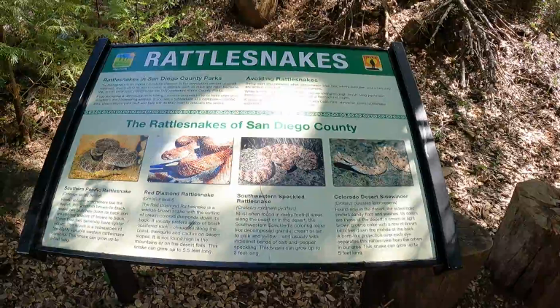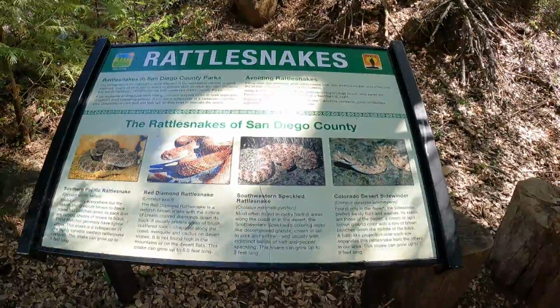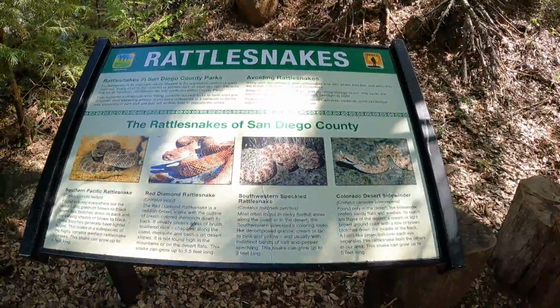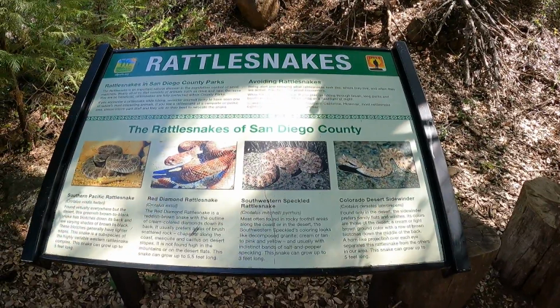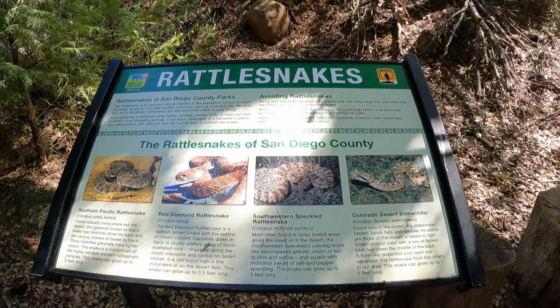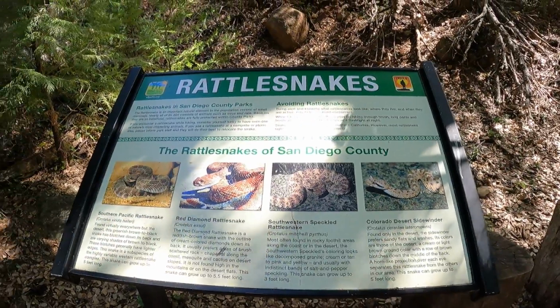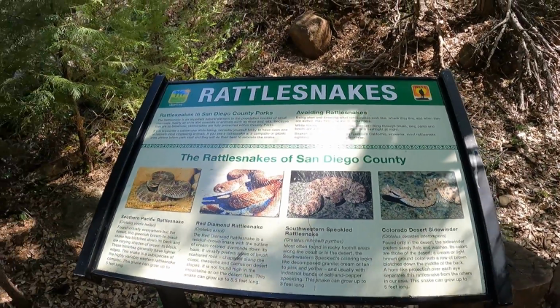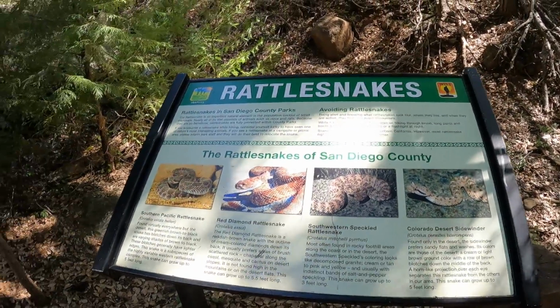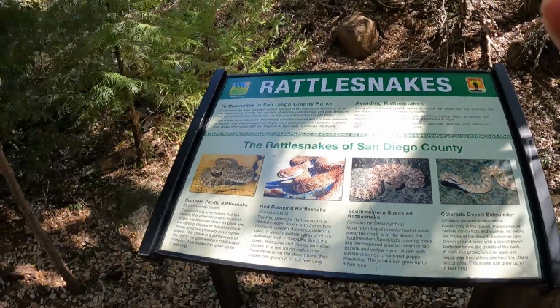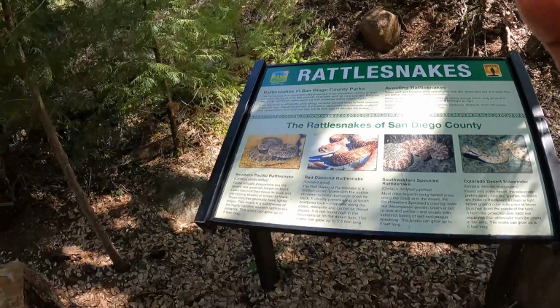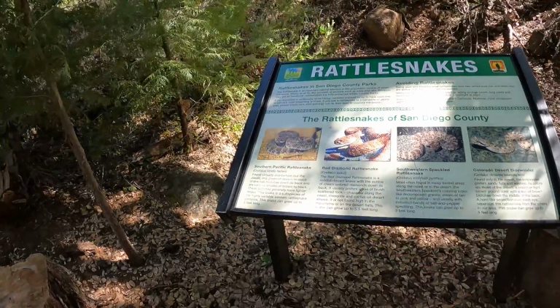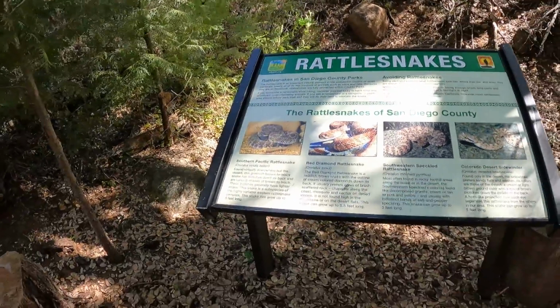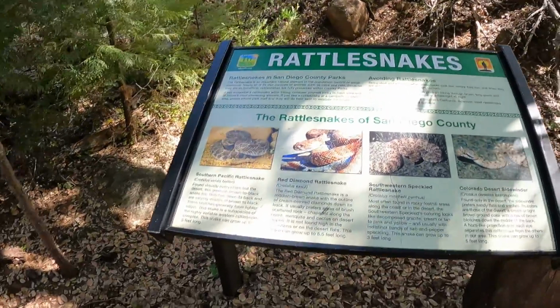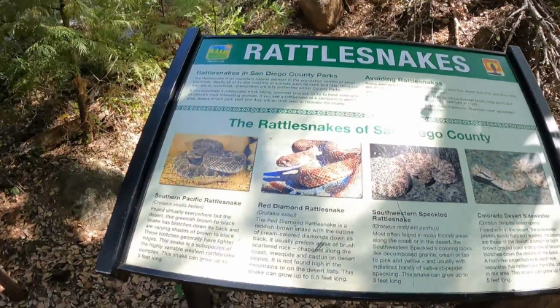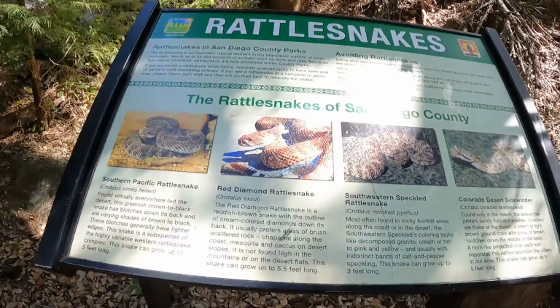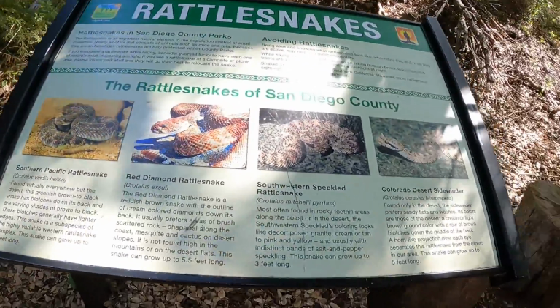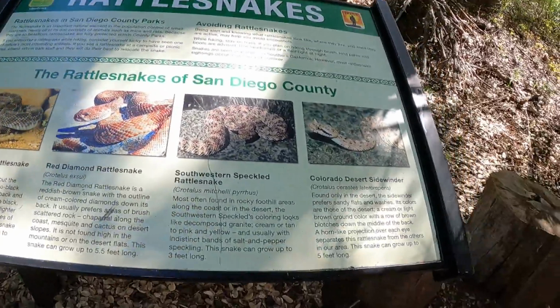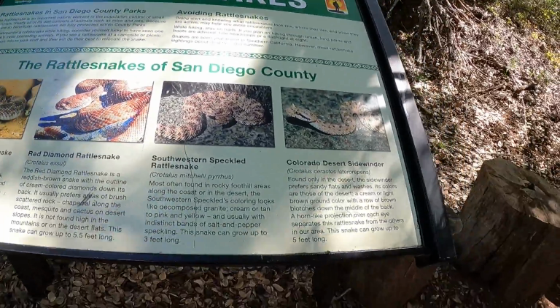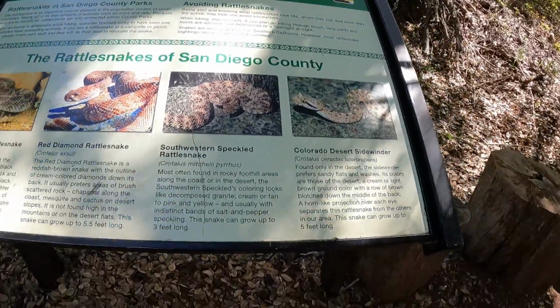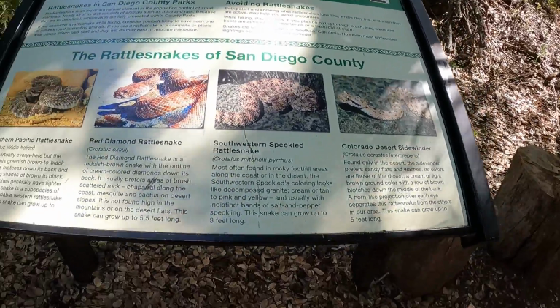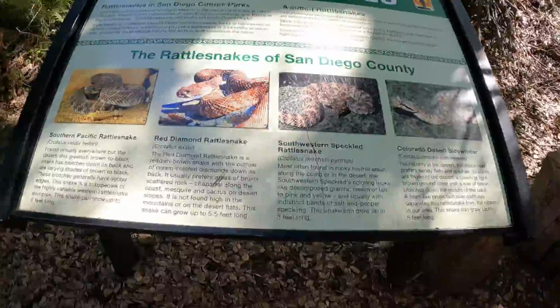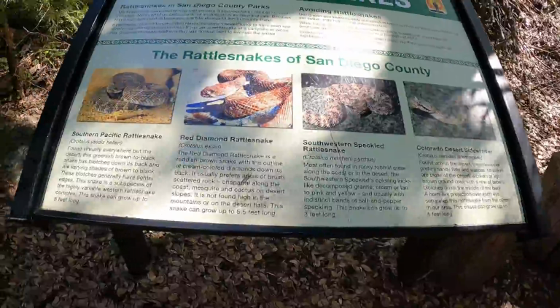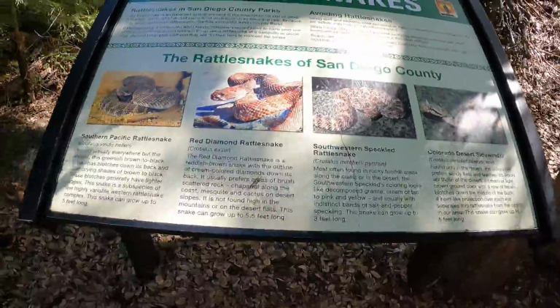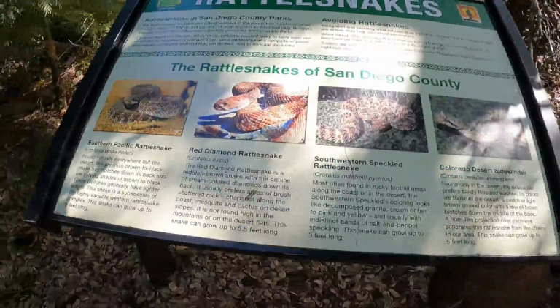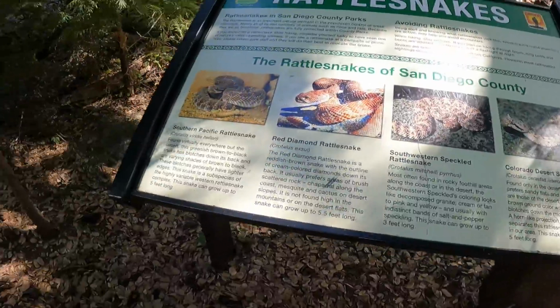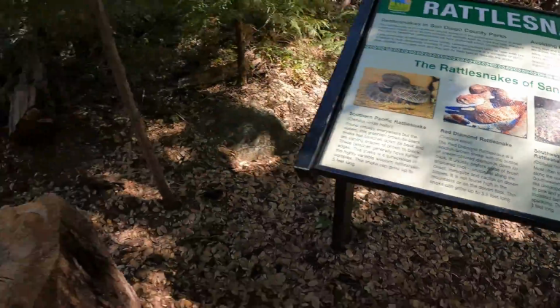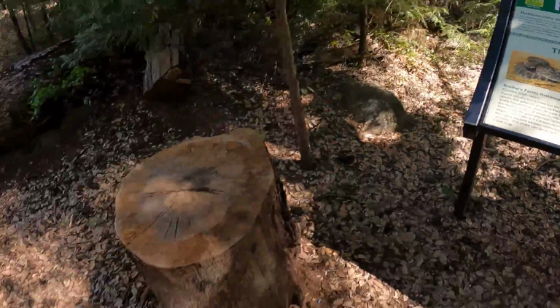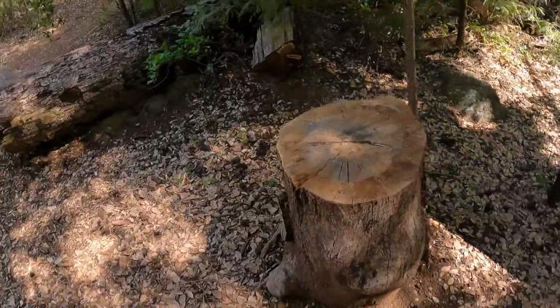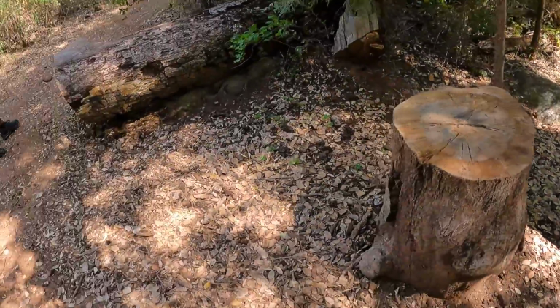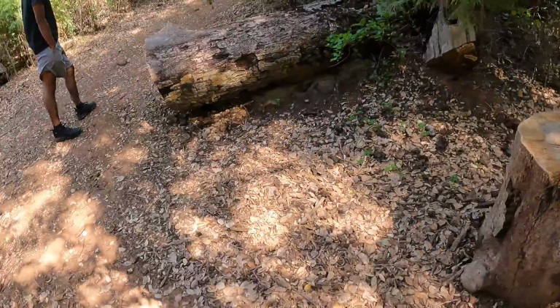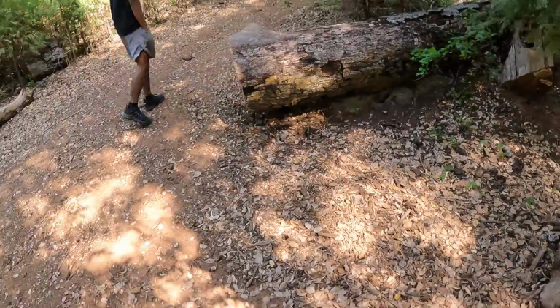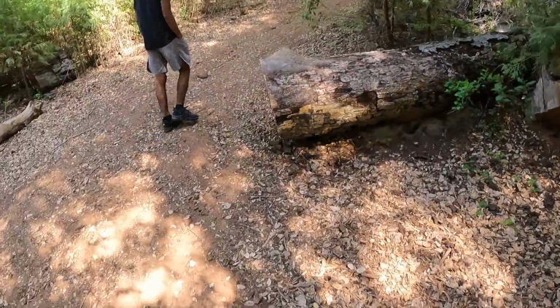Those are the dangerous snakes that you might see, for mountain lions too. So if we see some, try to avoid them.